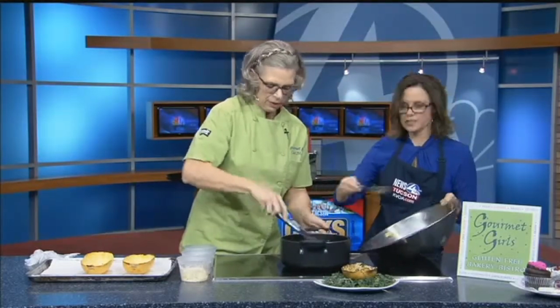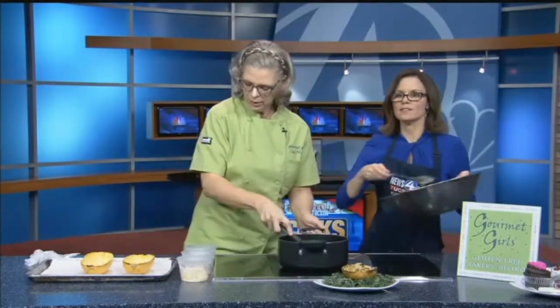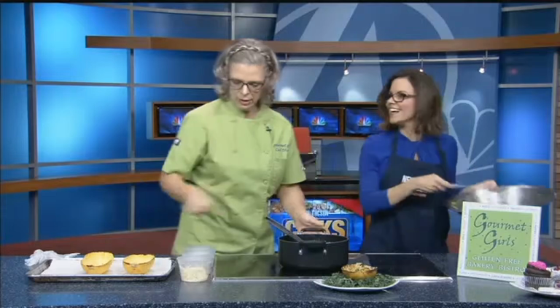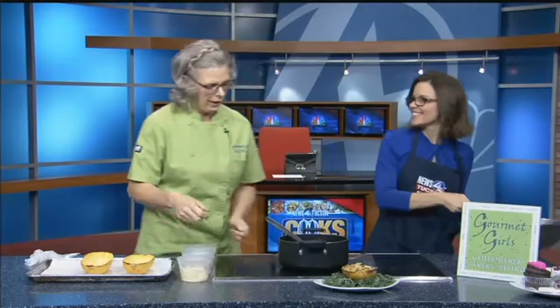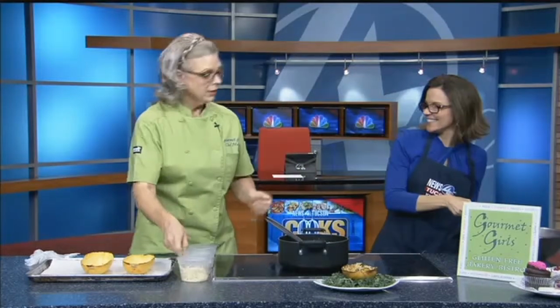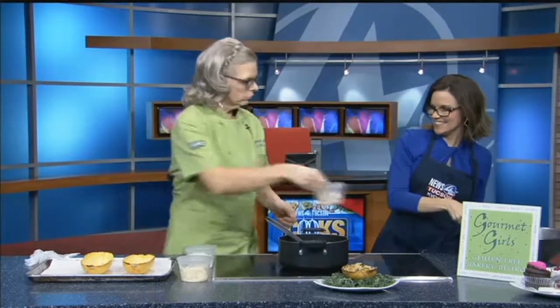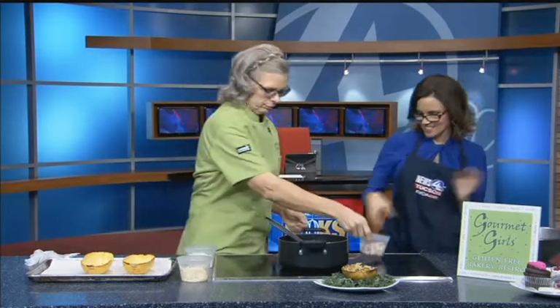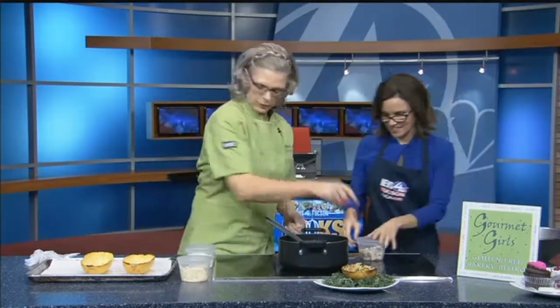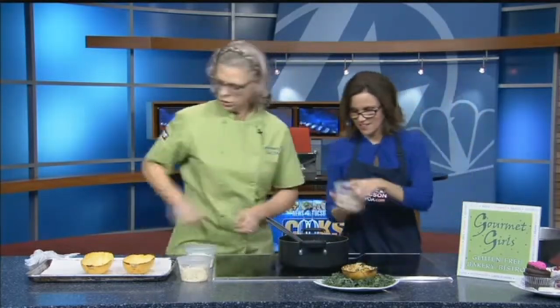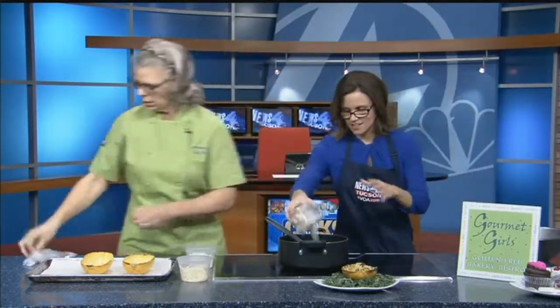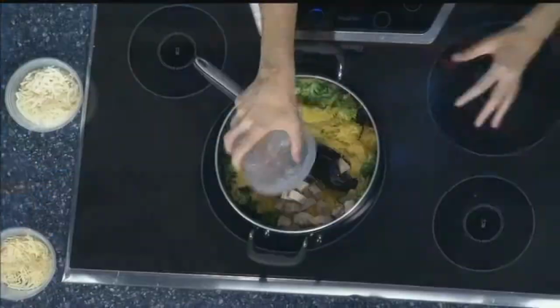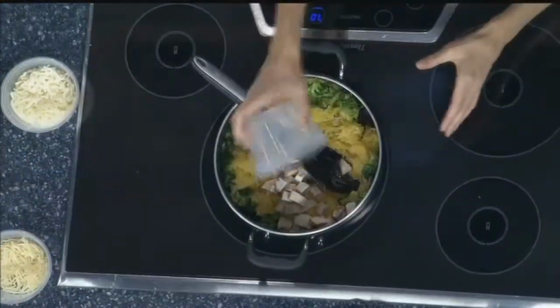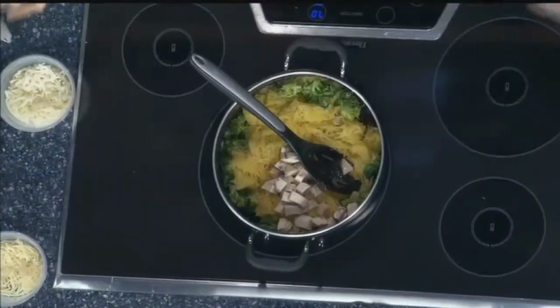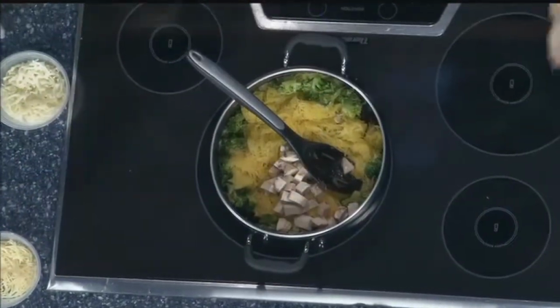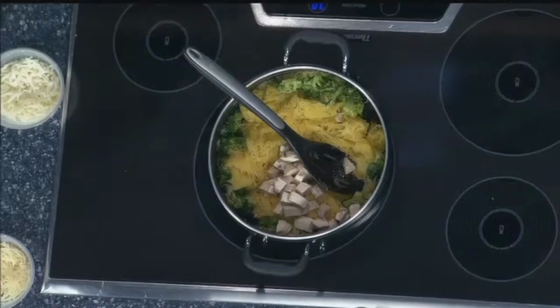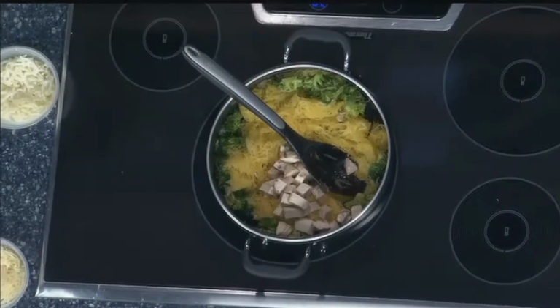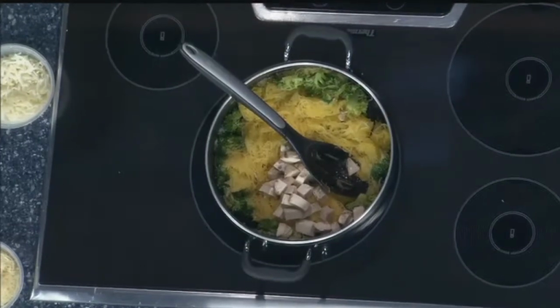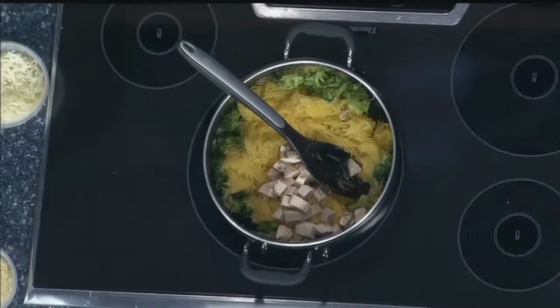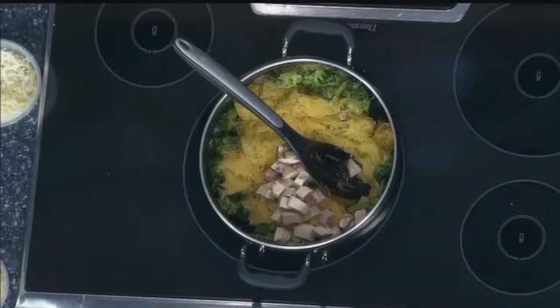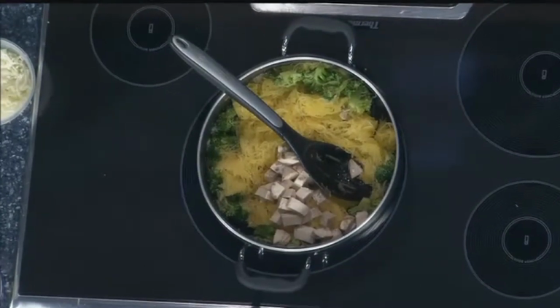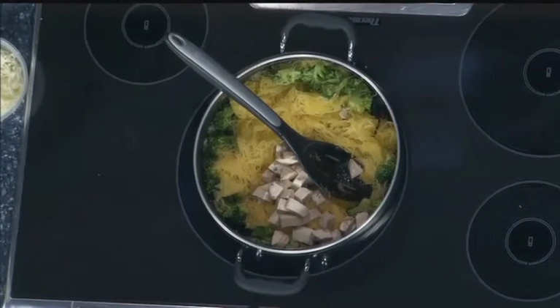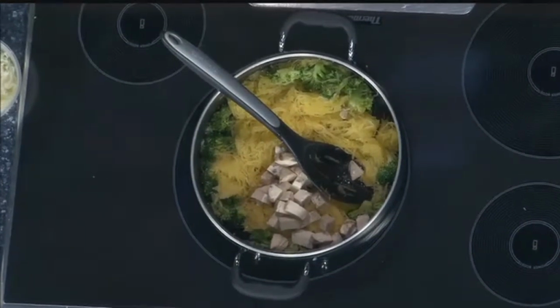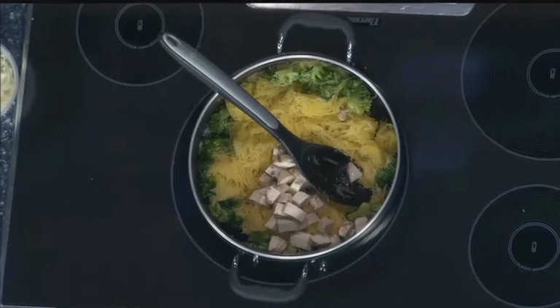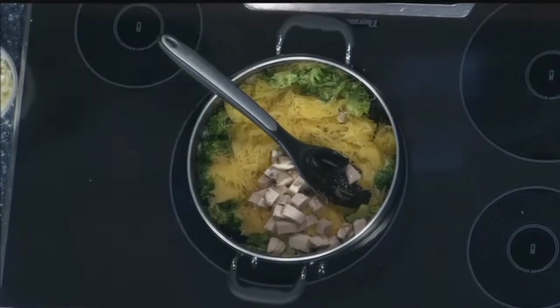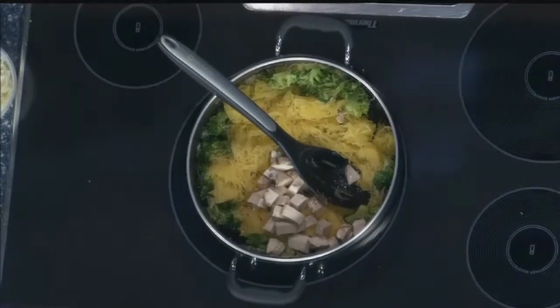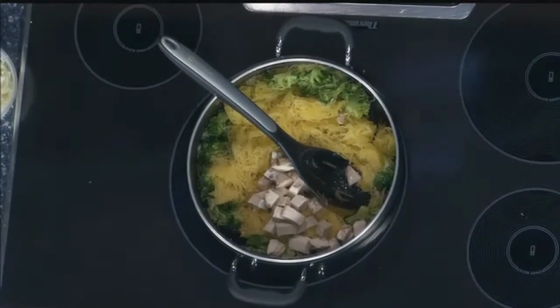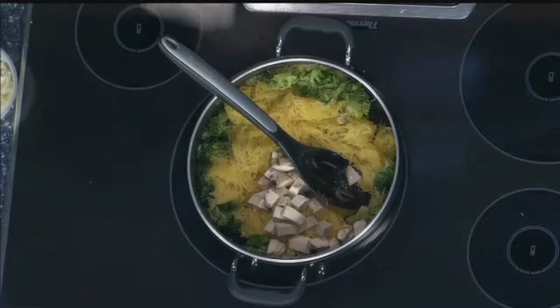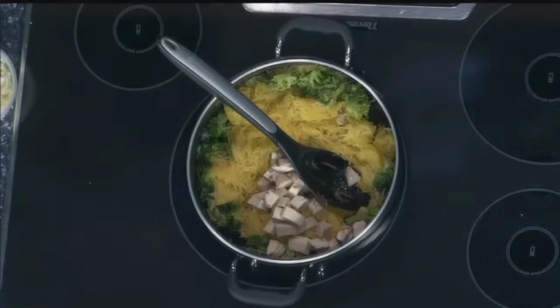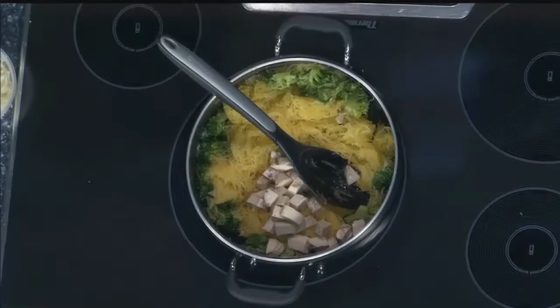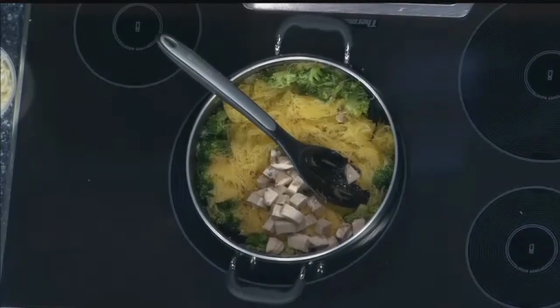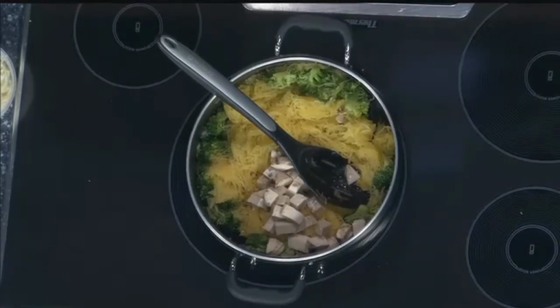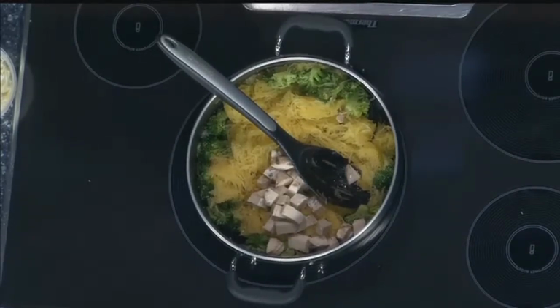Yeah, at least mine does. Chicken — put the chicken in there. If you're a vegetarian, you can just leave the chicken out. And if you're a vegan, you can change up on the cheese, and everything else in there is perfect for you.